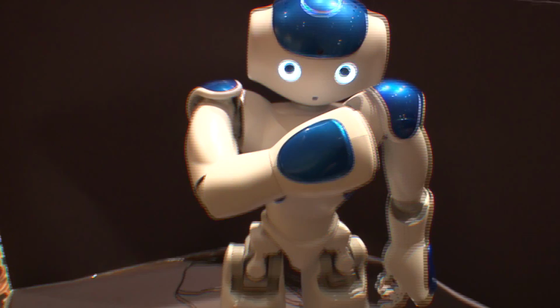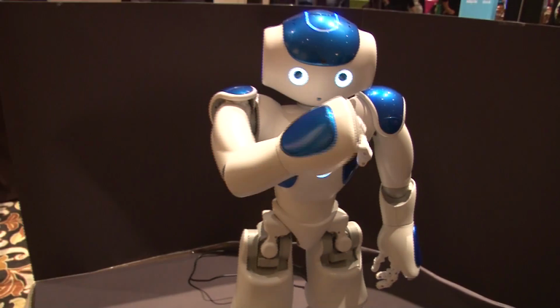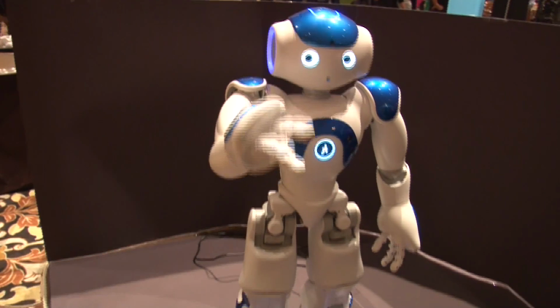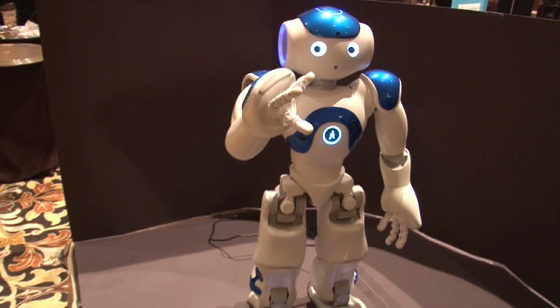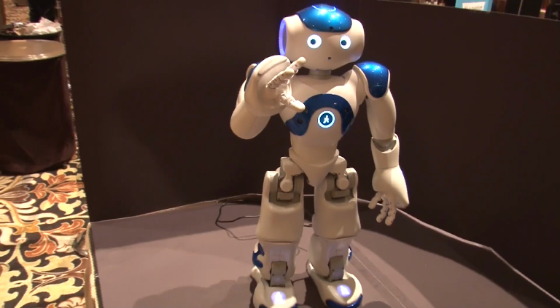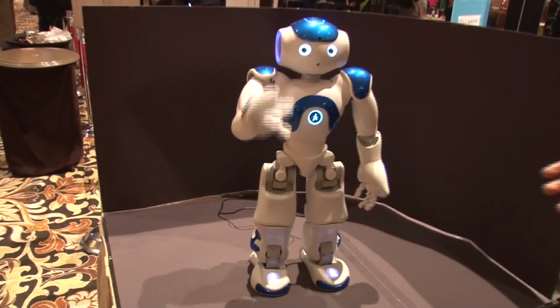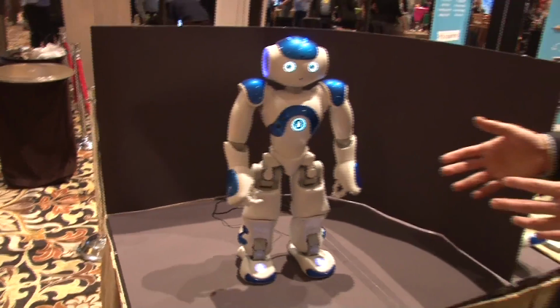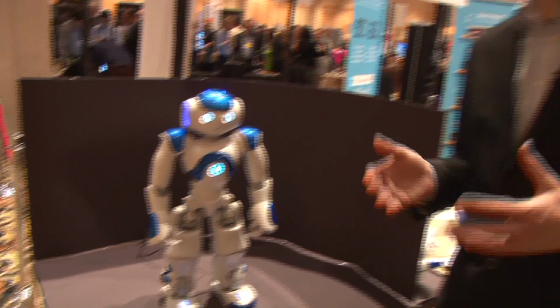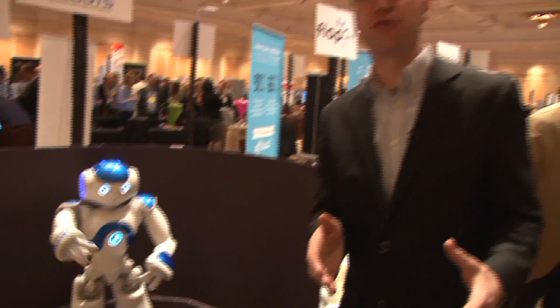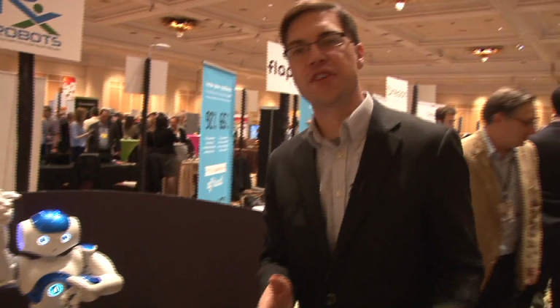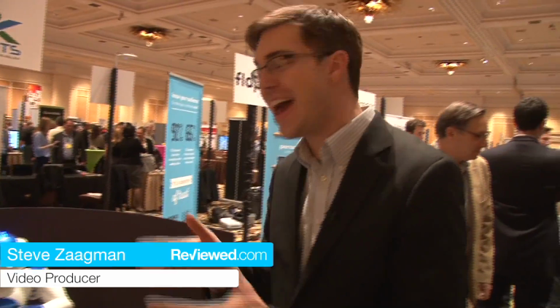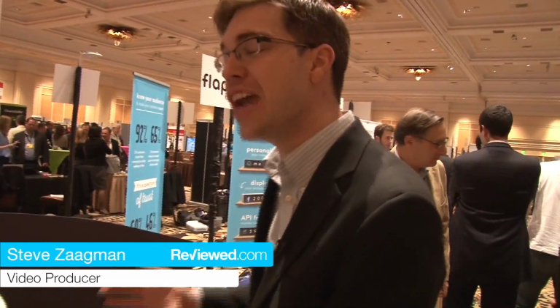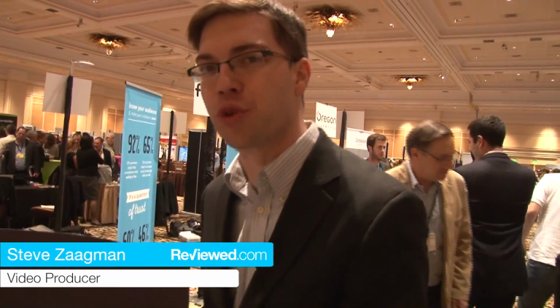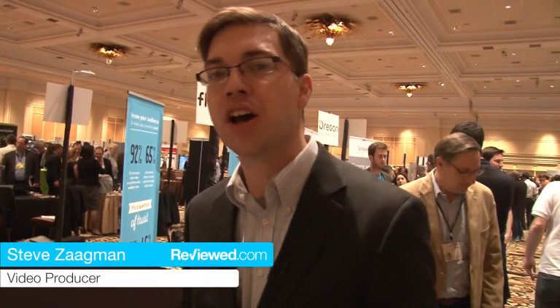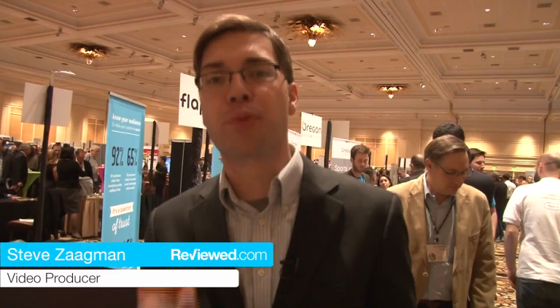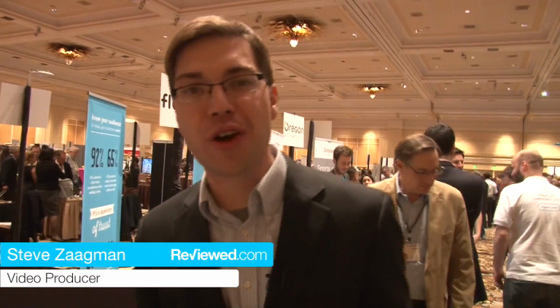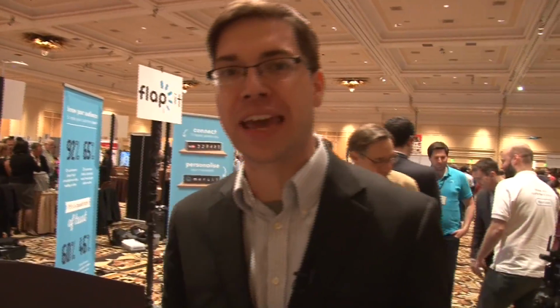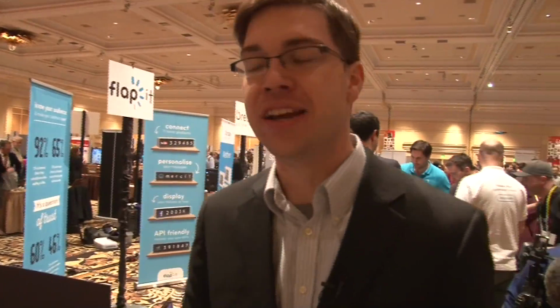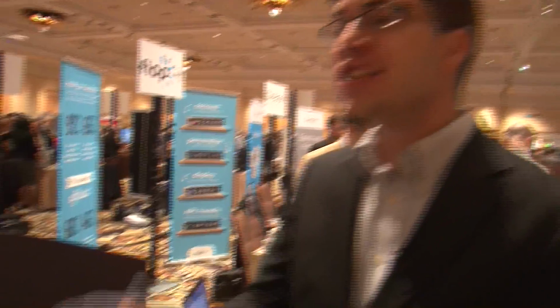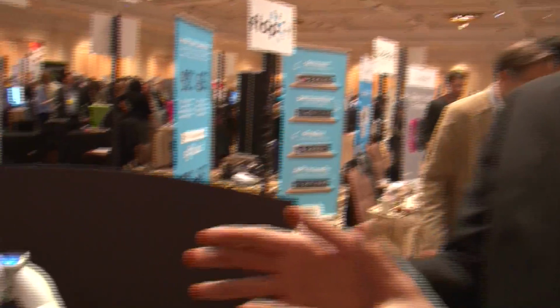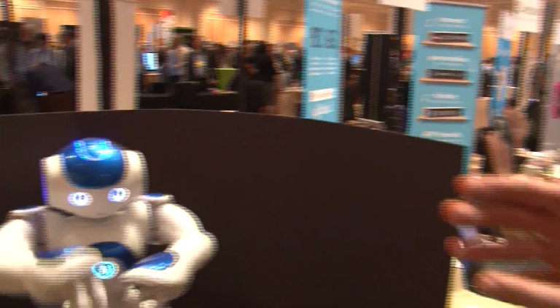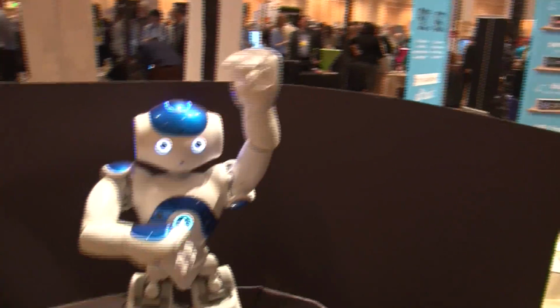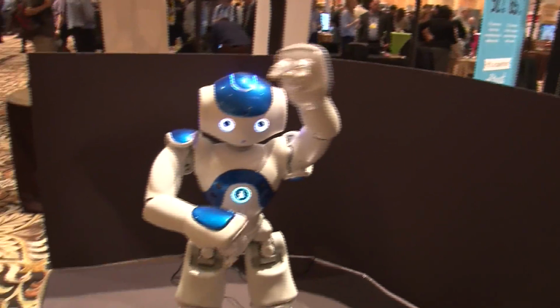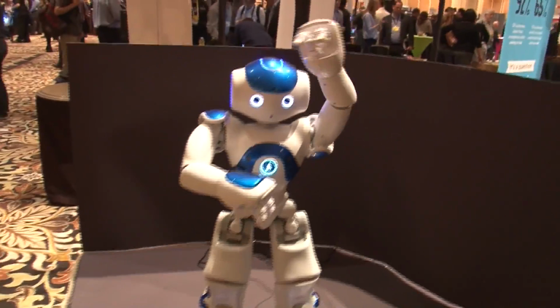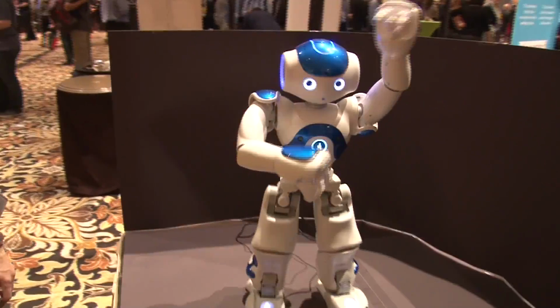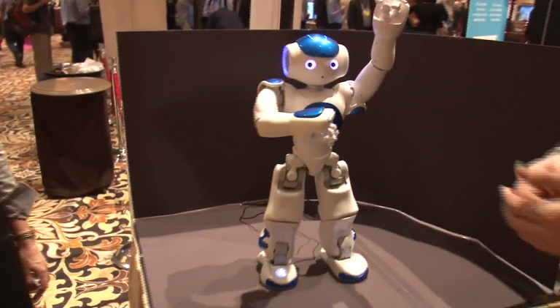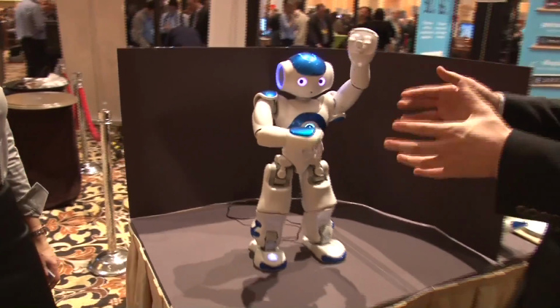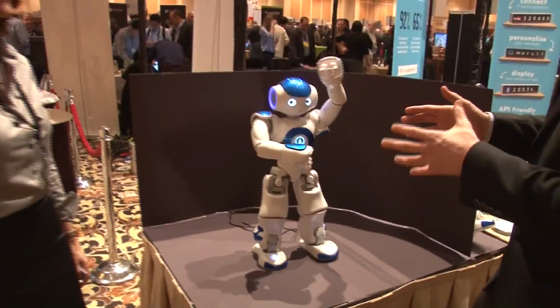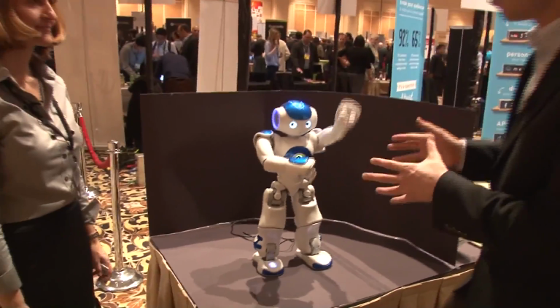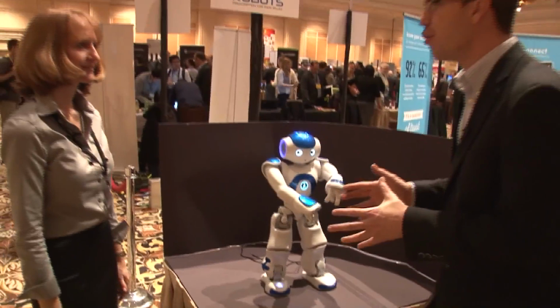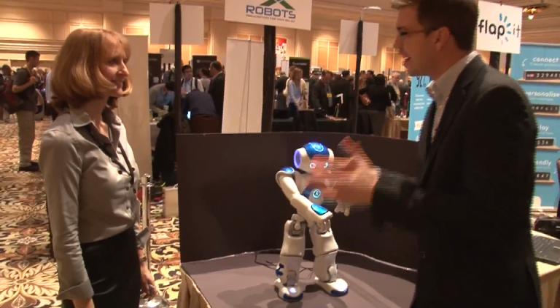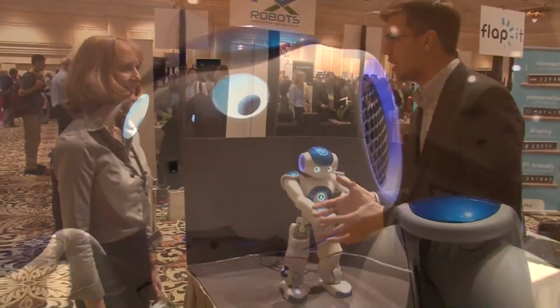We've seen robots build cars and robots that clean your floor. This is an educational robot with a brand new application. Speaking with me is Tanya from RX Robots. Tanya, this robot is going into hospitals now?